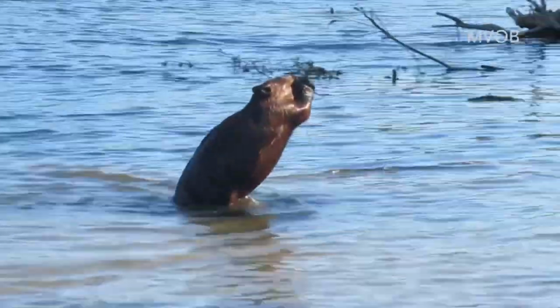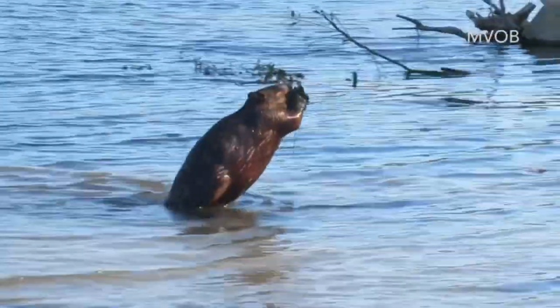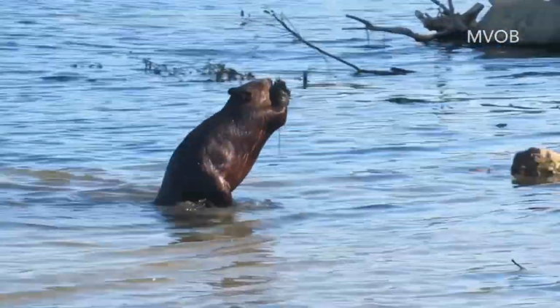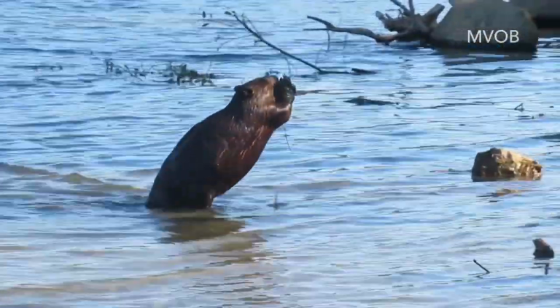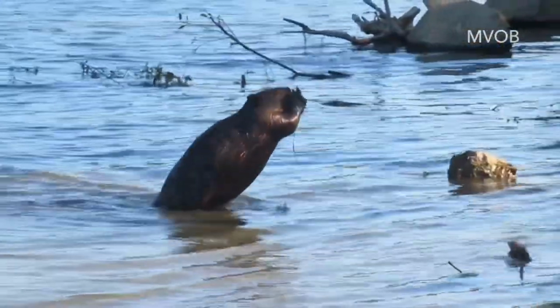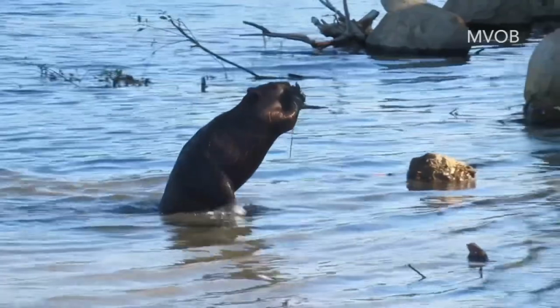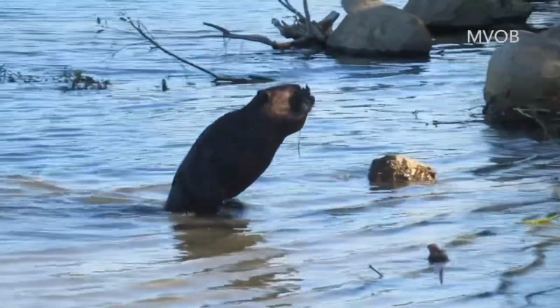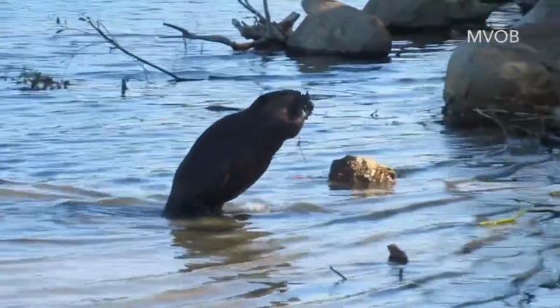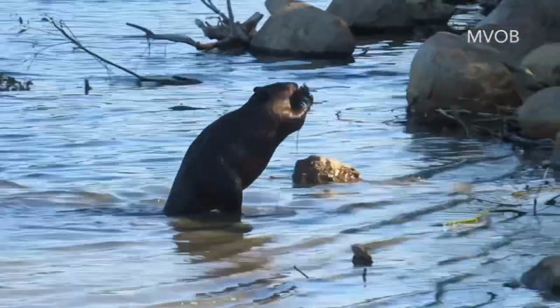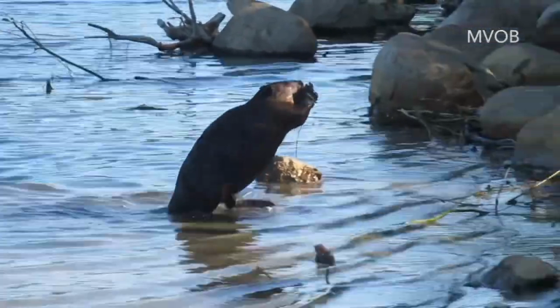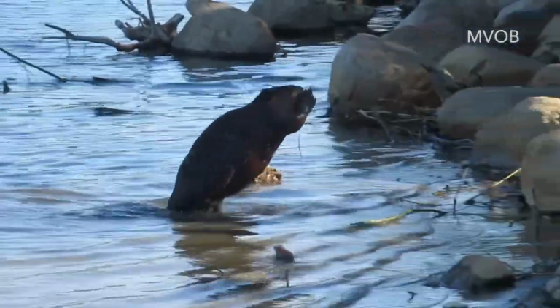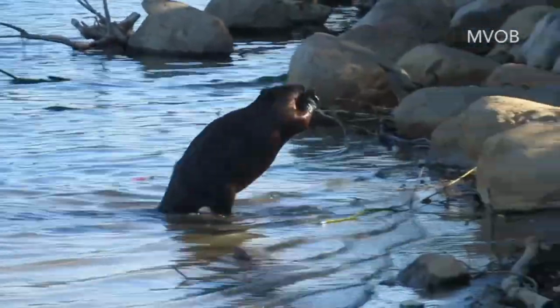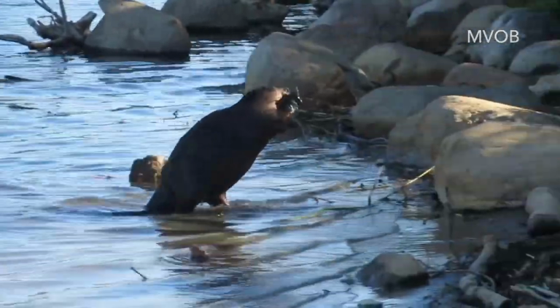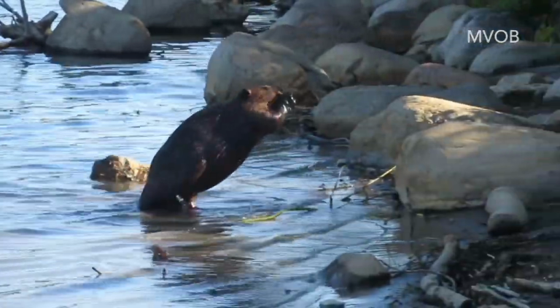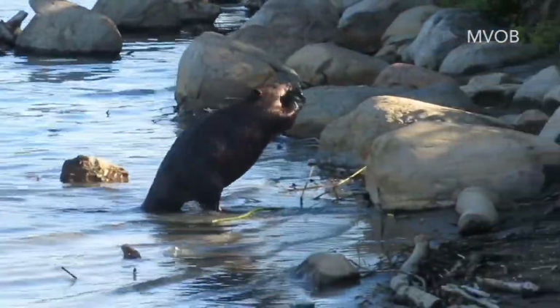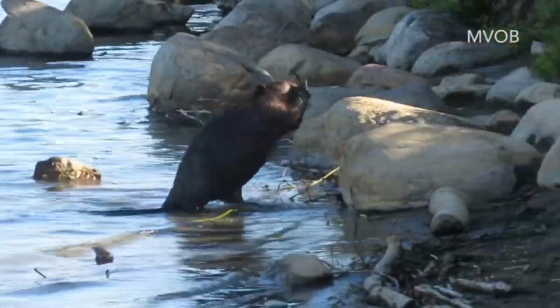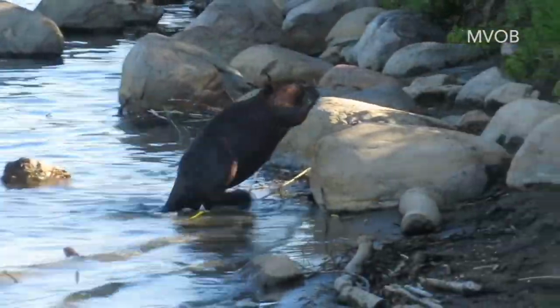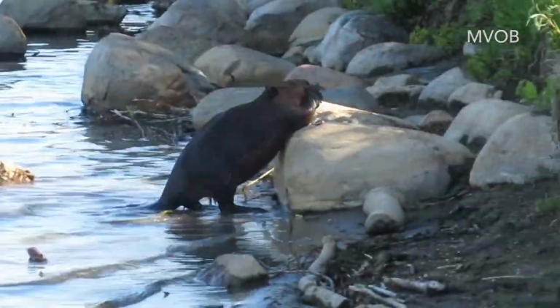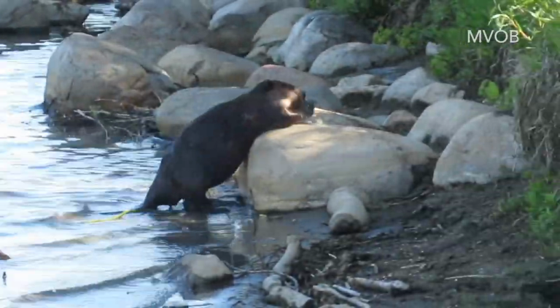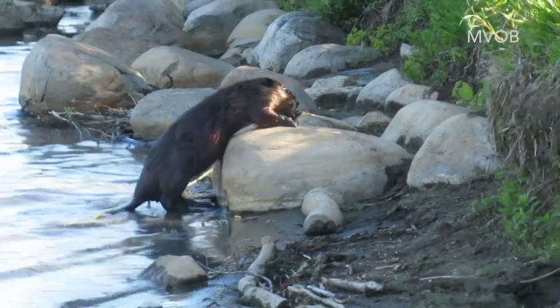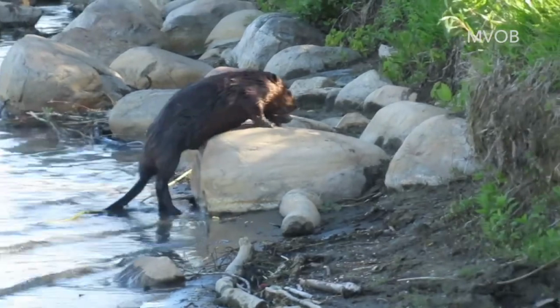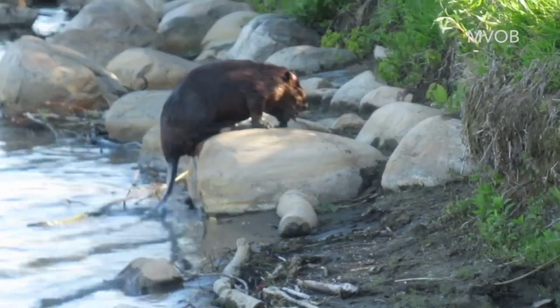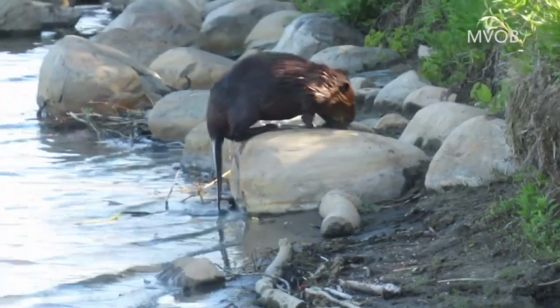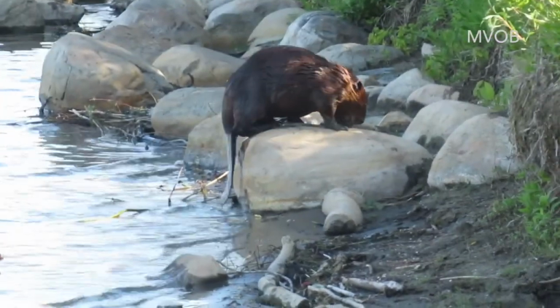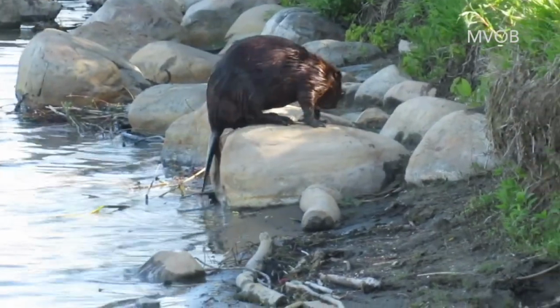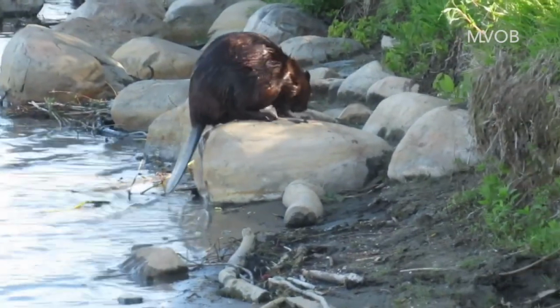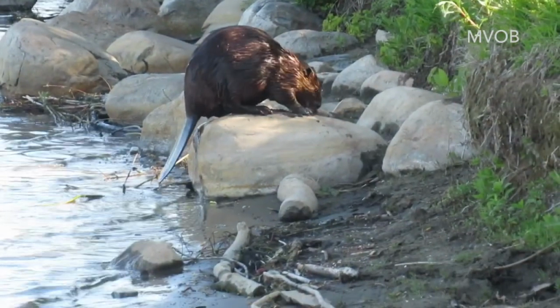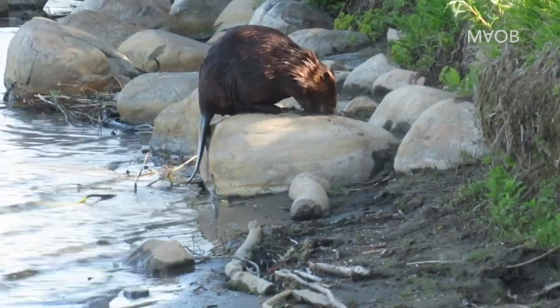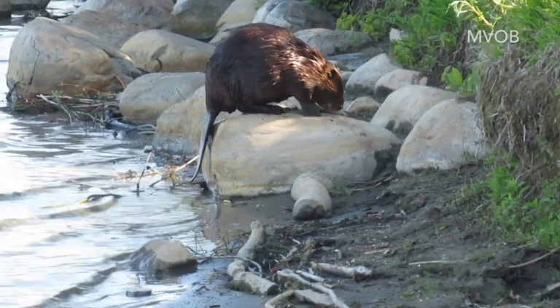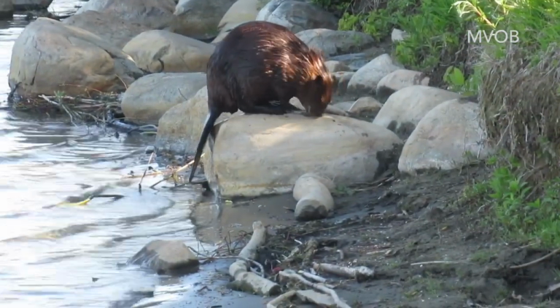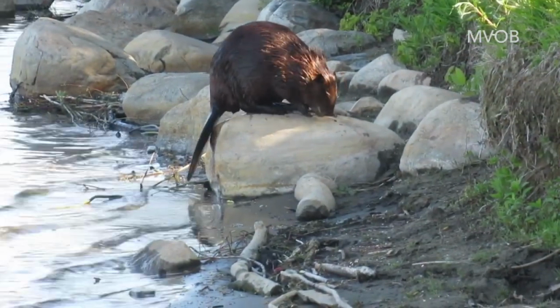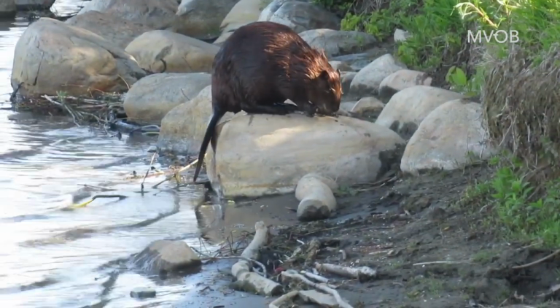You never know where a beaver is going to drop his mud to make a scent mound. This fellow kept walking right up to a big boulder and just jumped up on the boulder and left his mud there before giving it a little squirt.